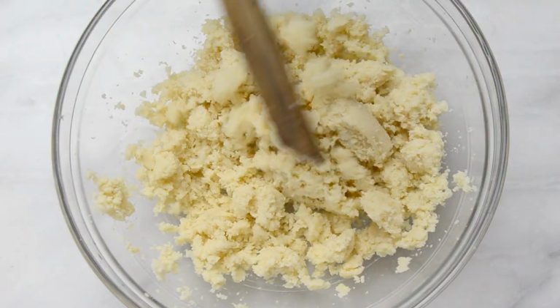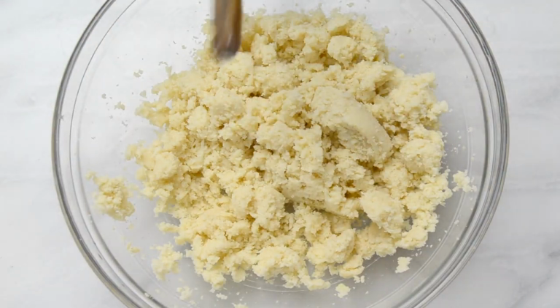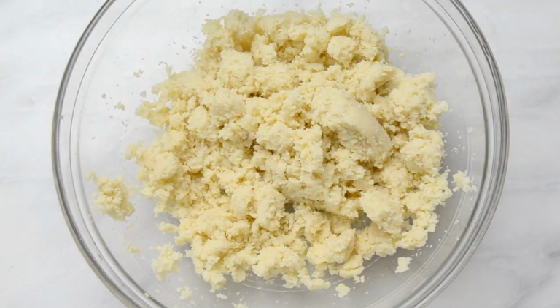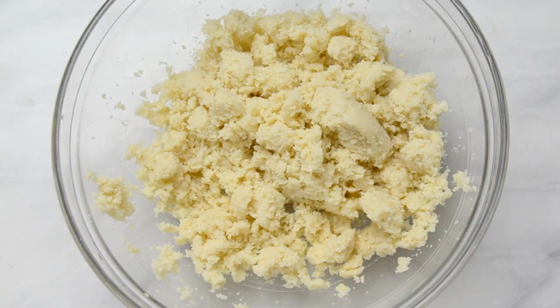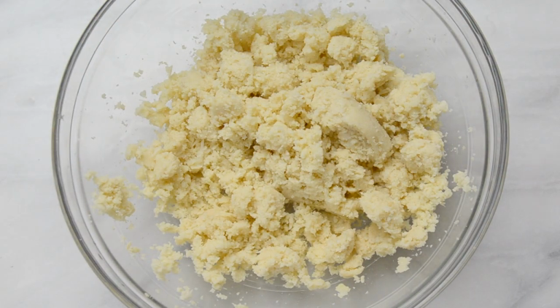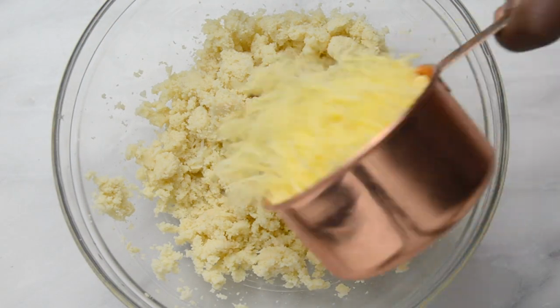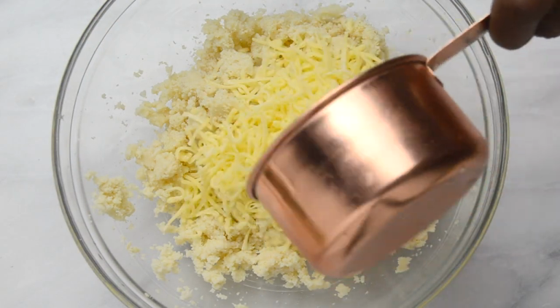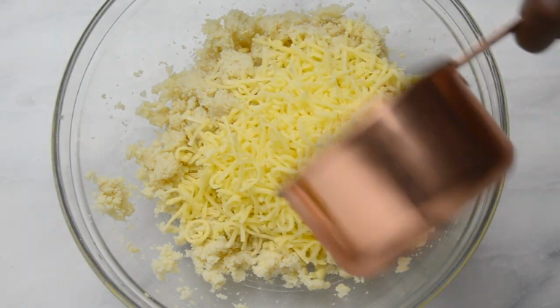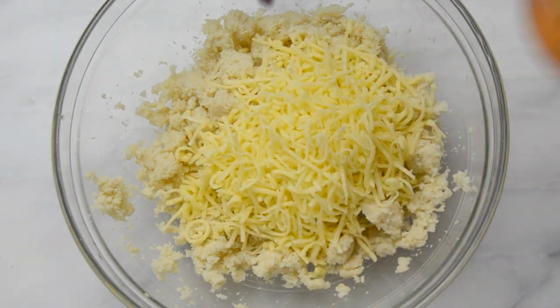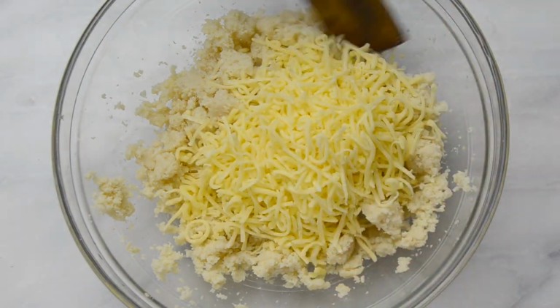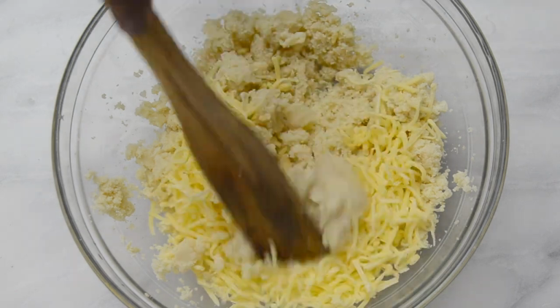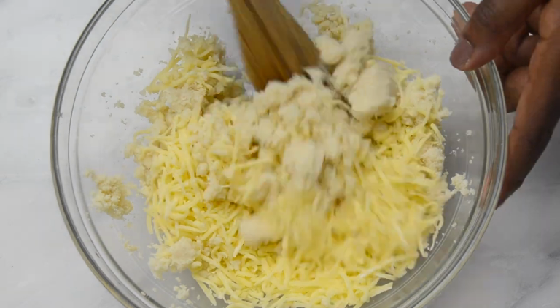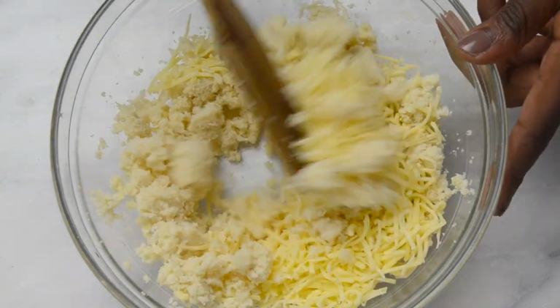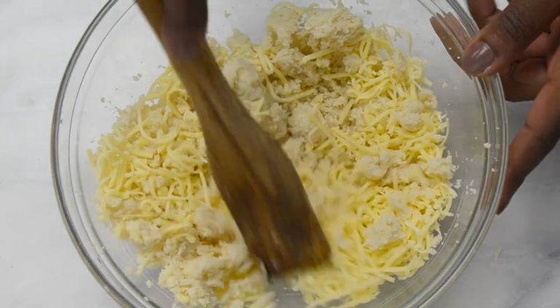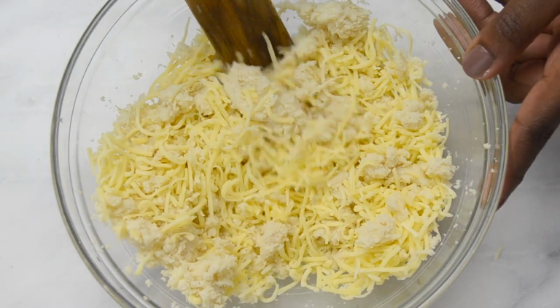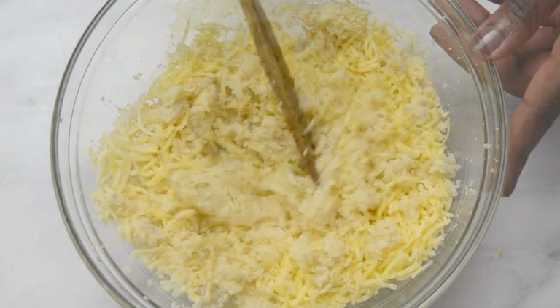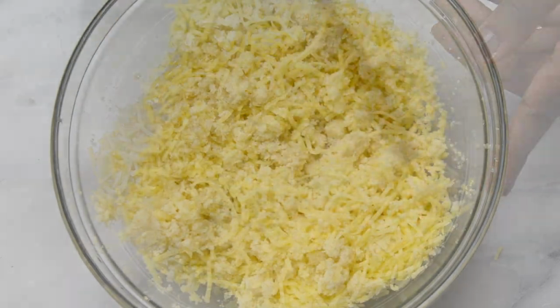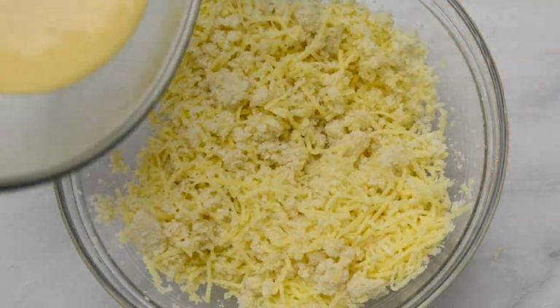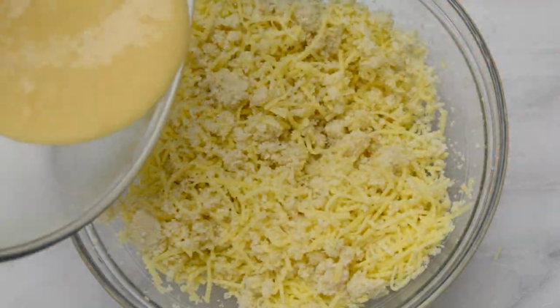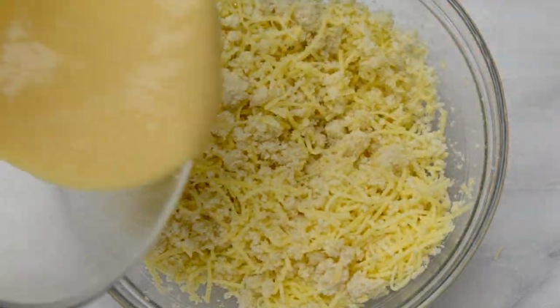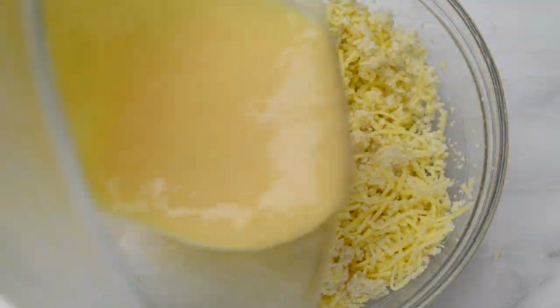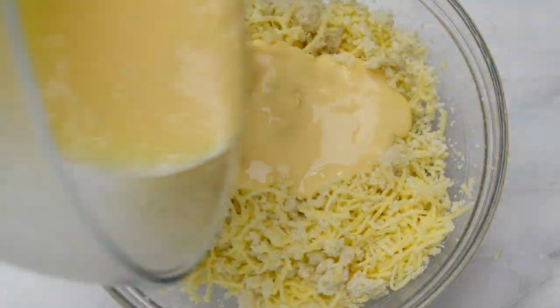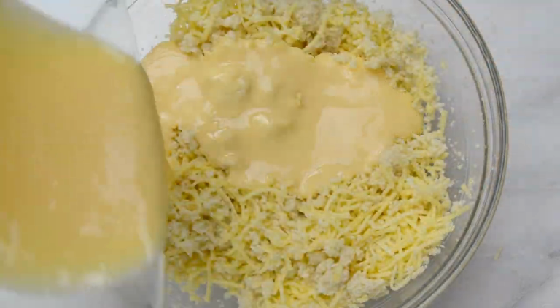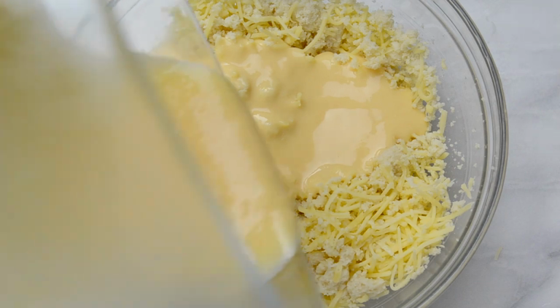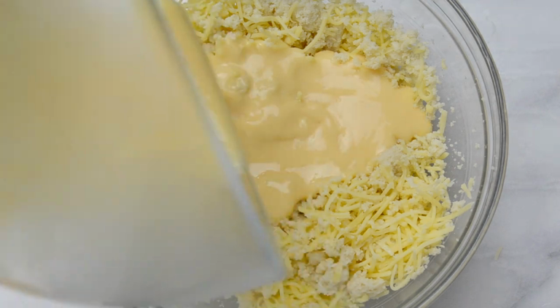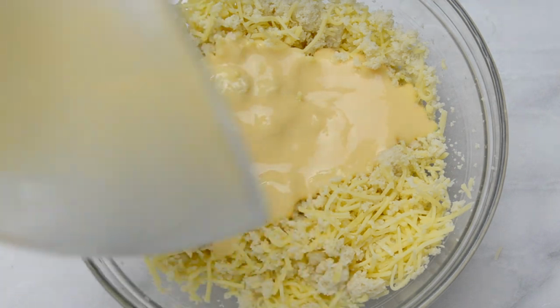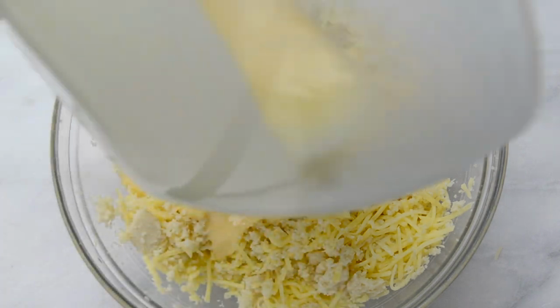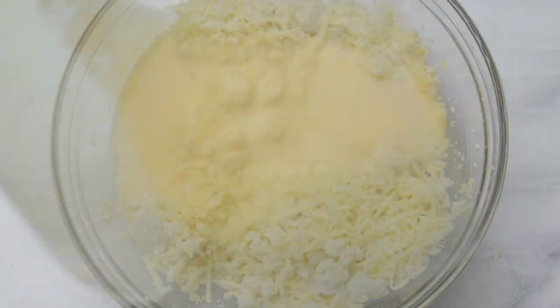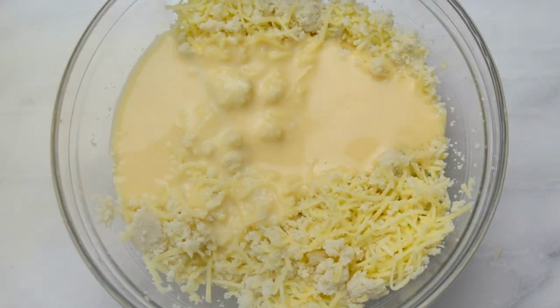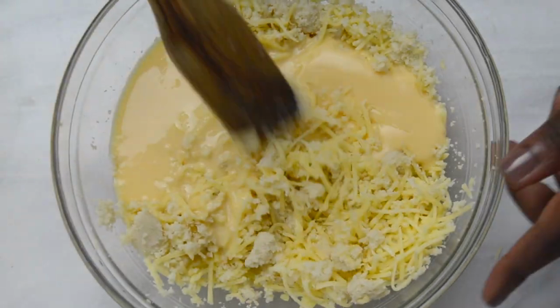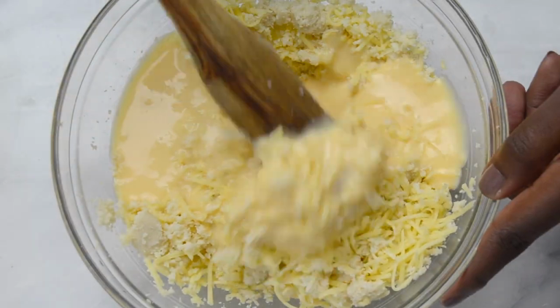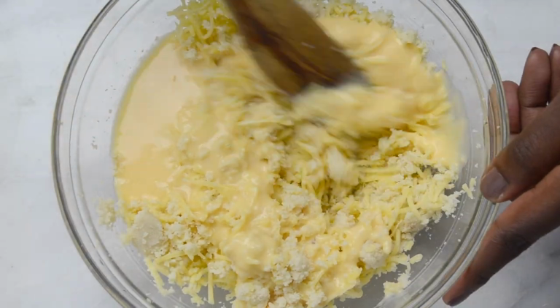Put the cauliflower in a bowl and add the cheese. Give it a mix, and then add the liquid and mix it again.